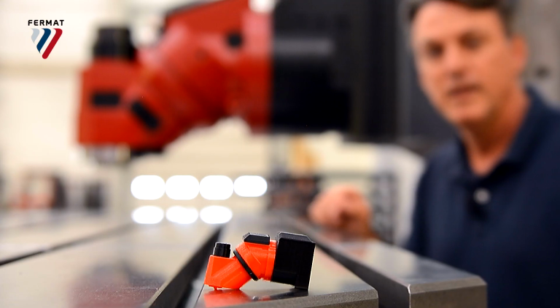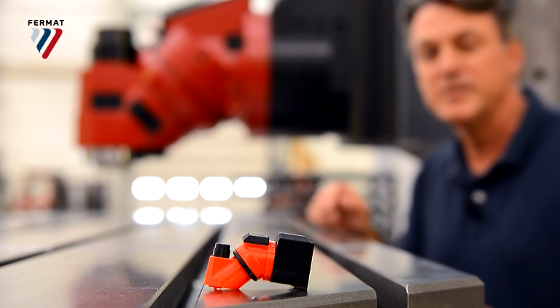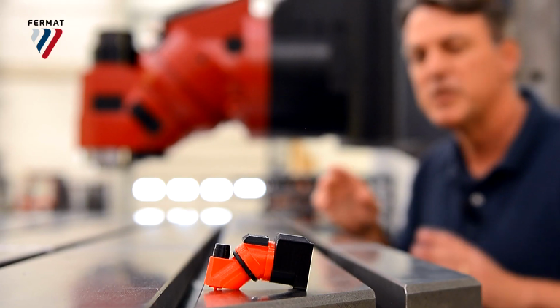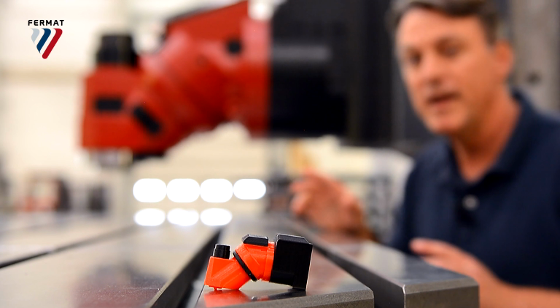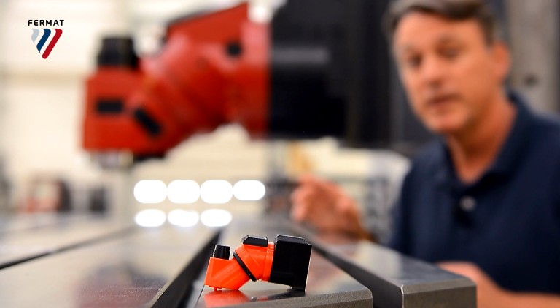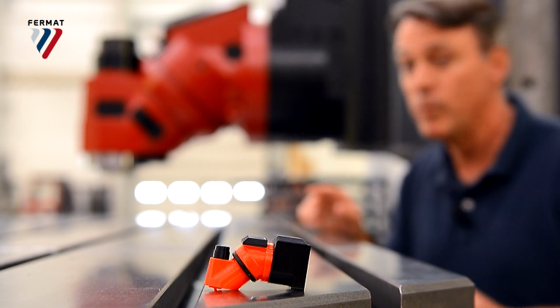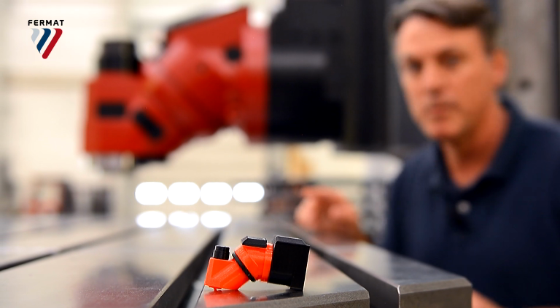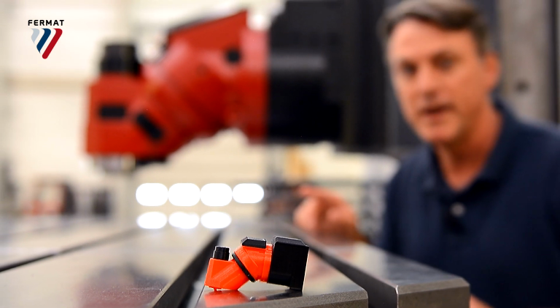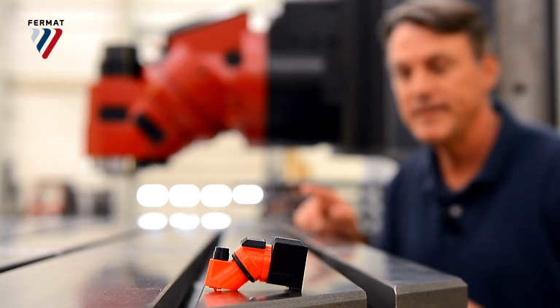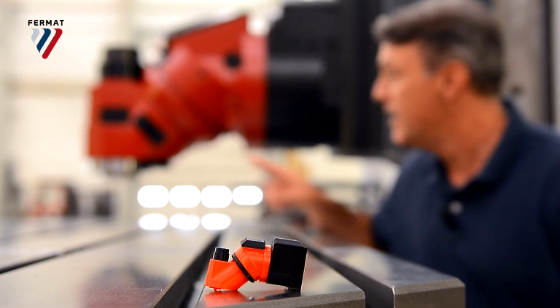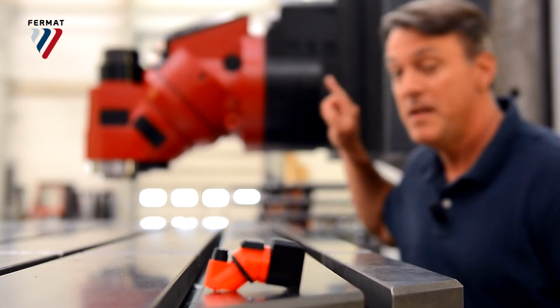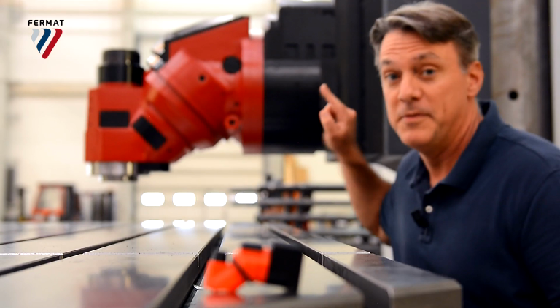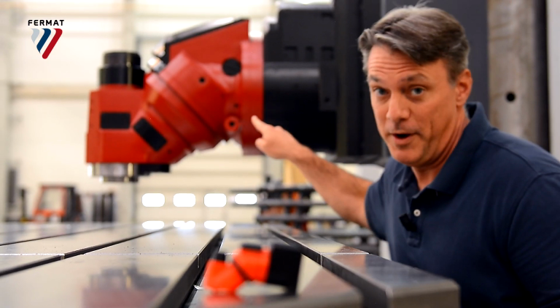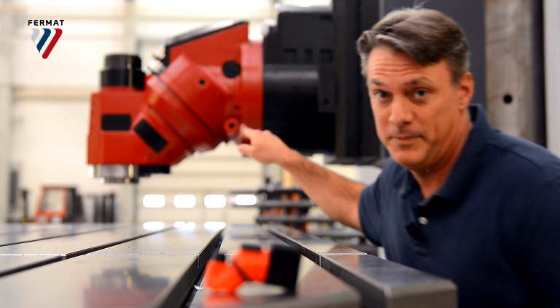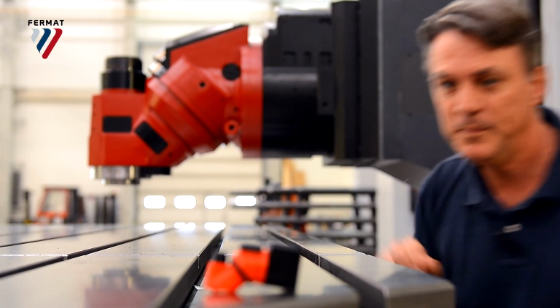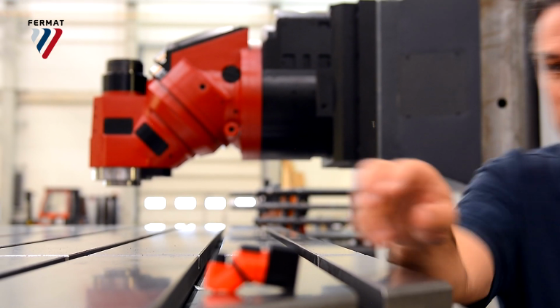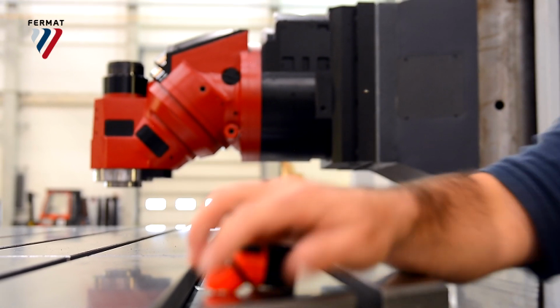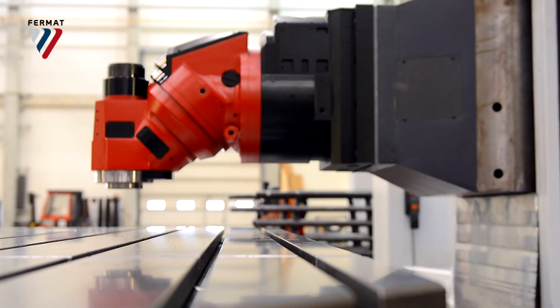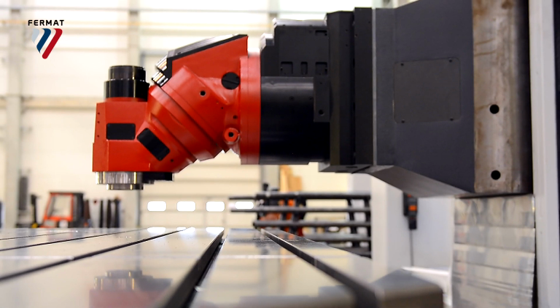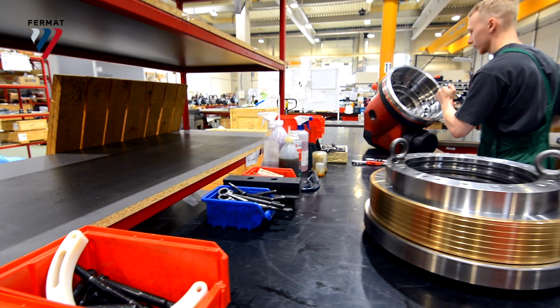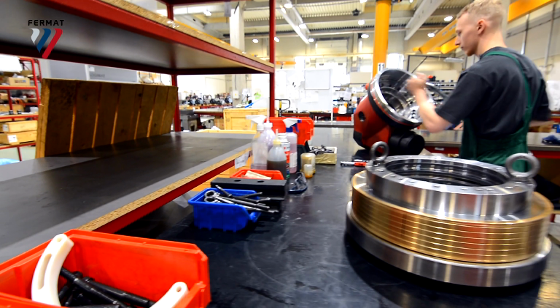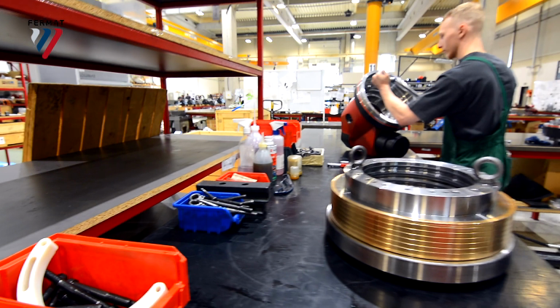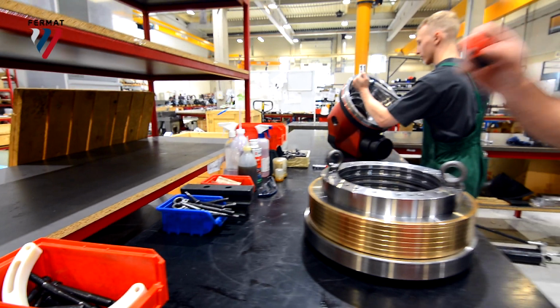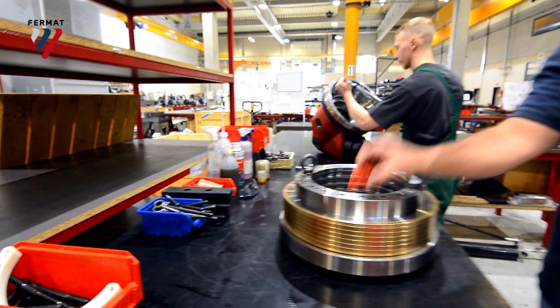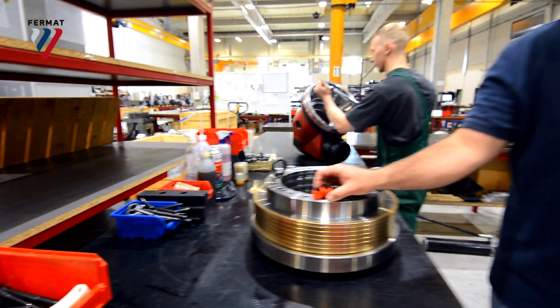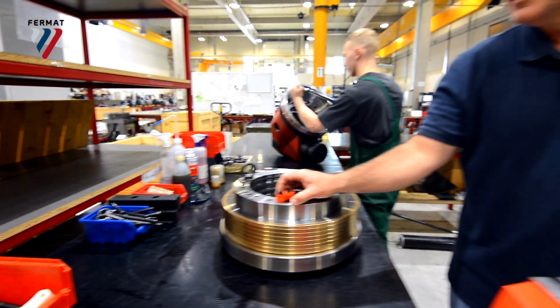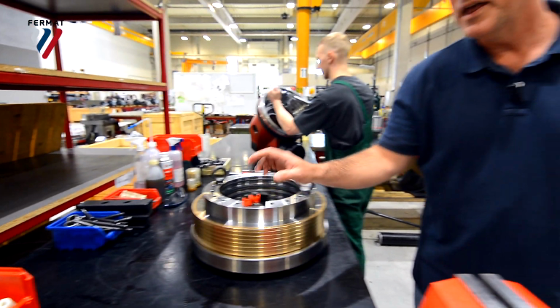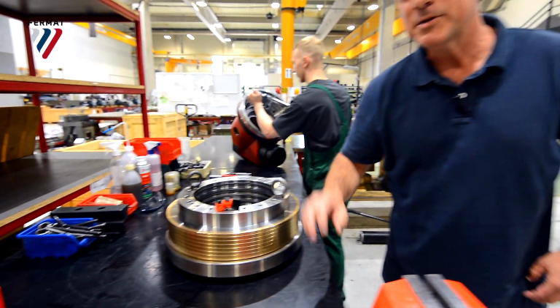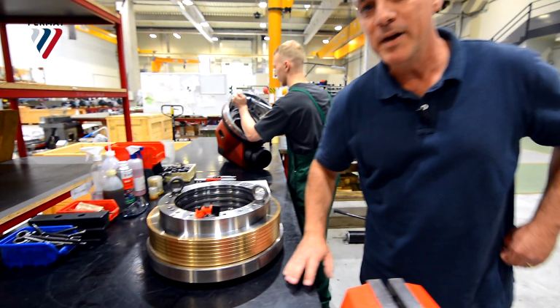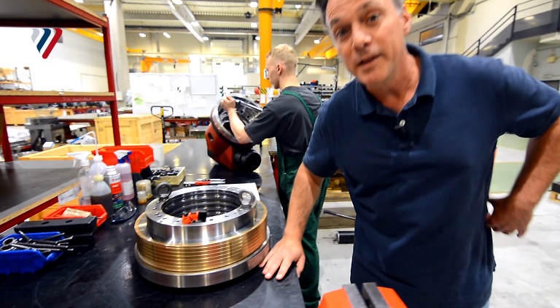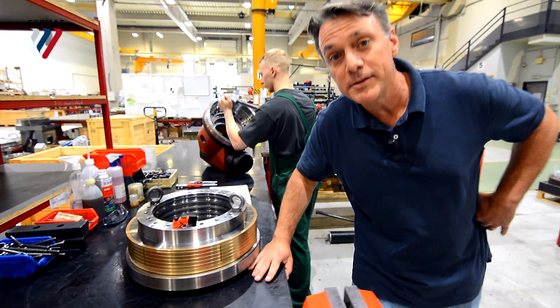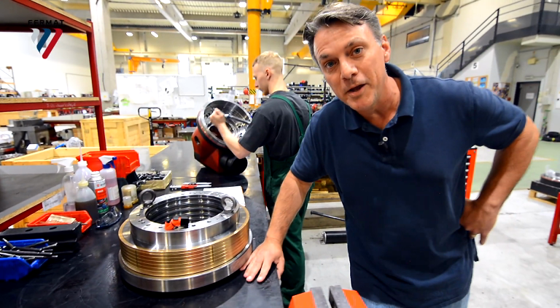This is the most advanced milling head we've ever made — this one right here. And this is where the absolute best milling heads are made.